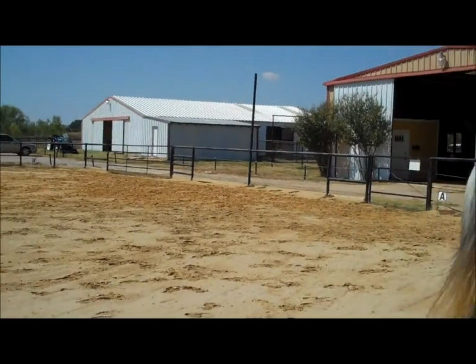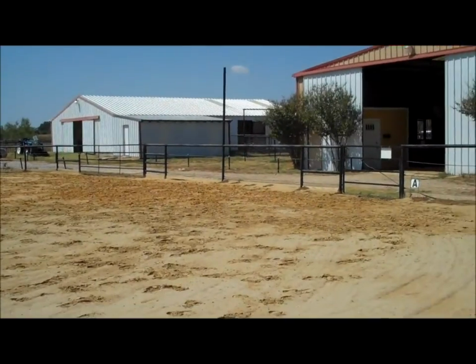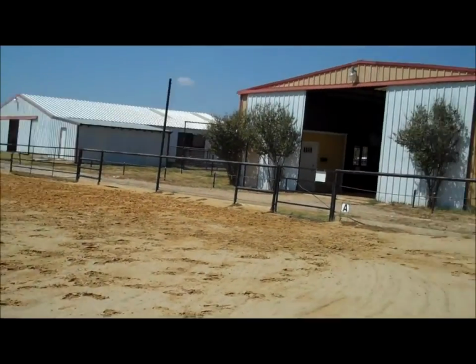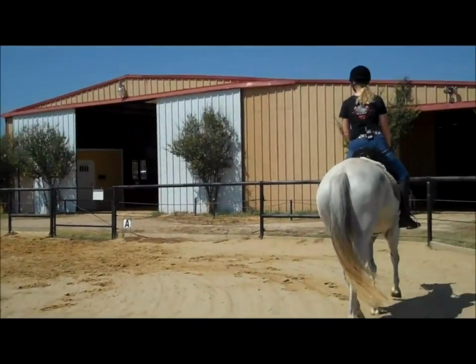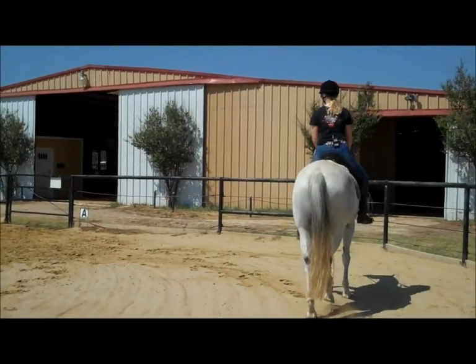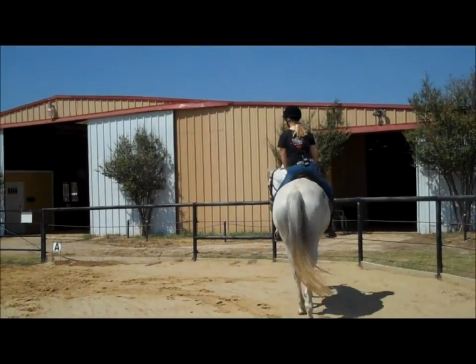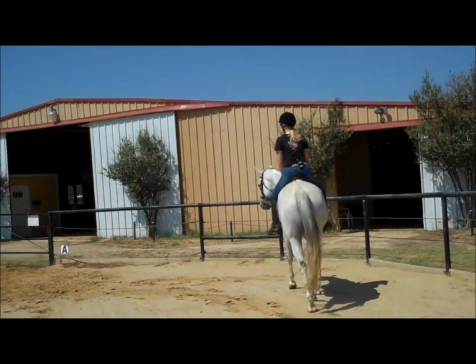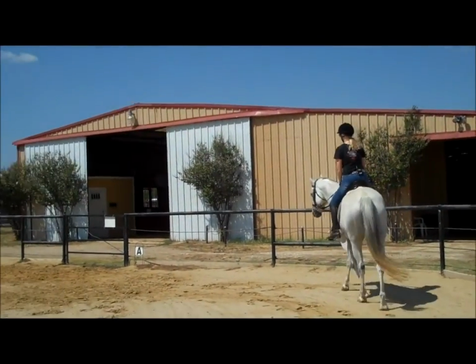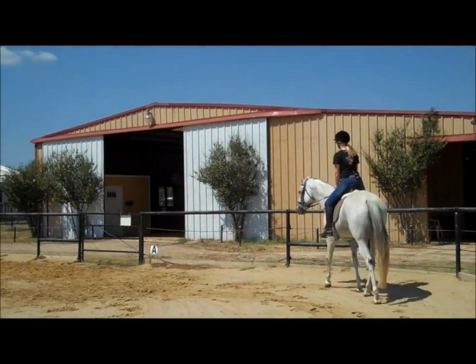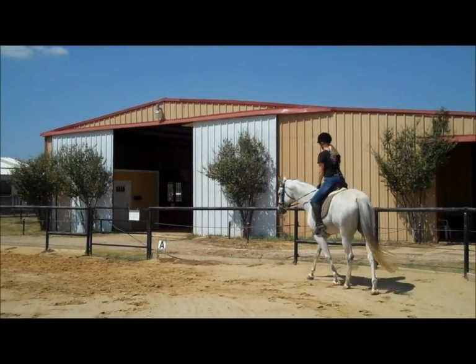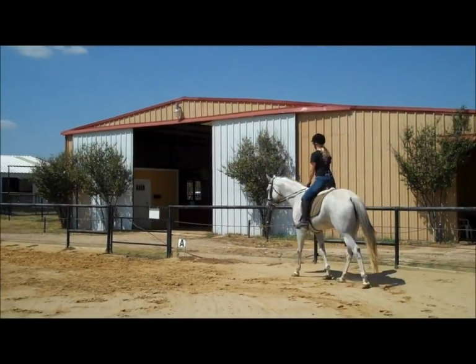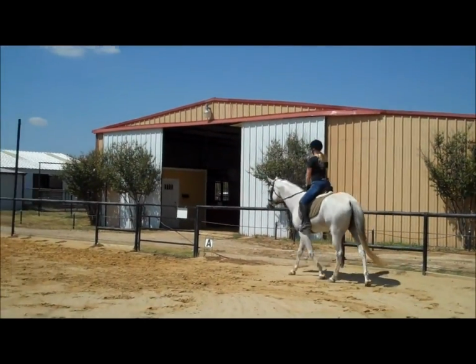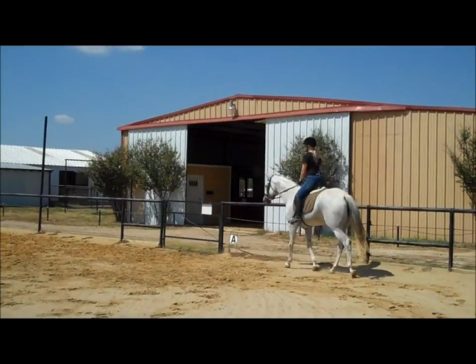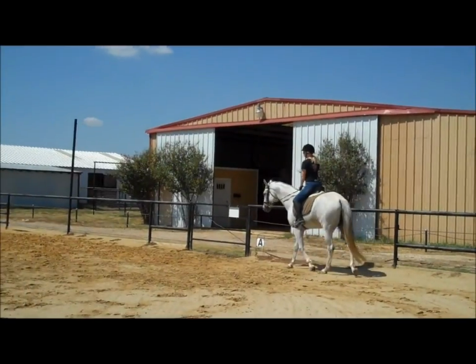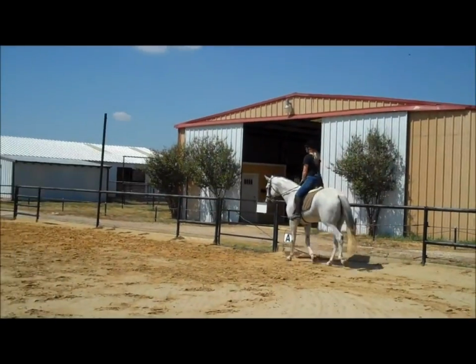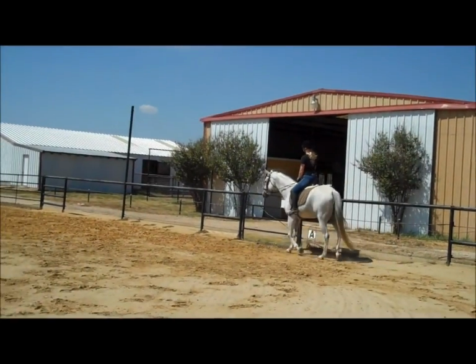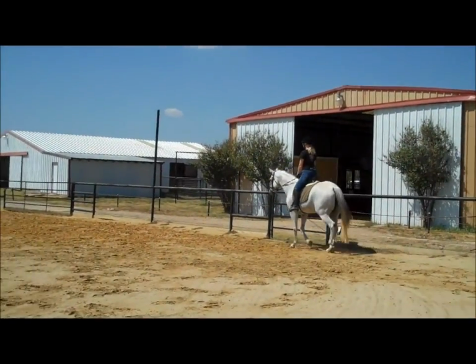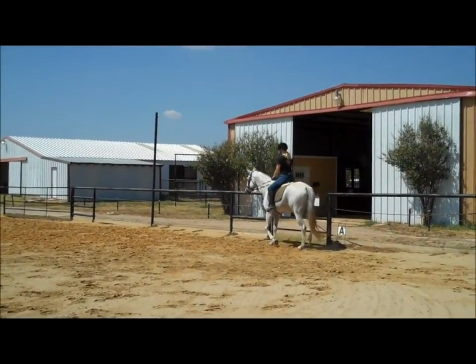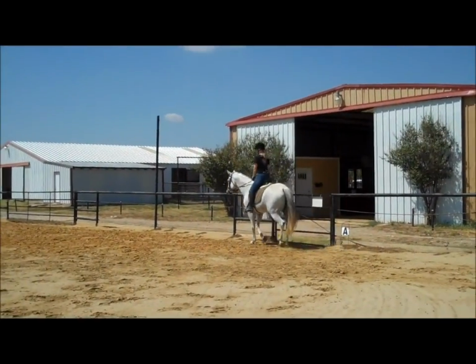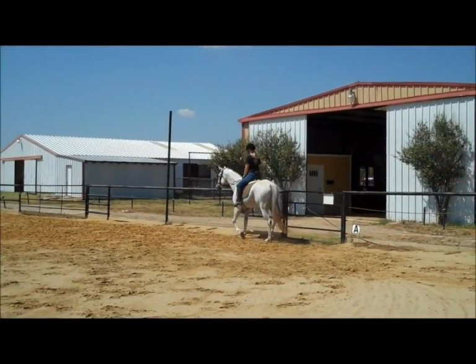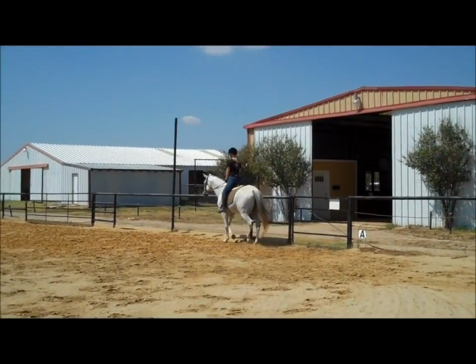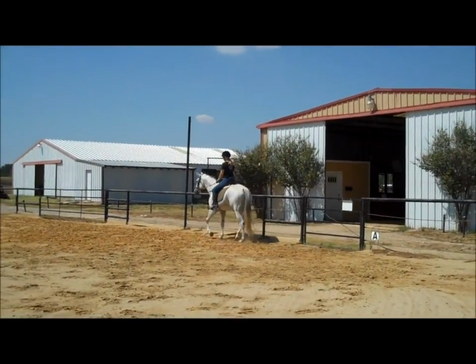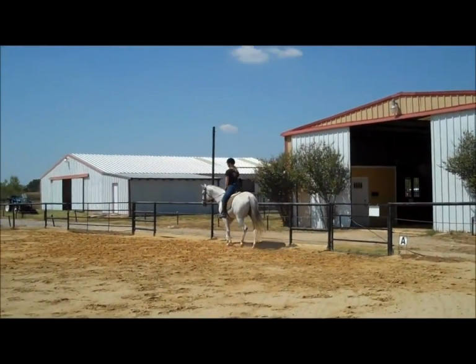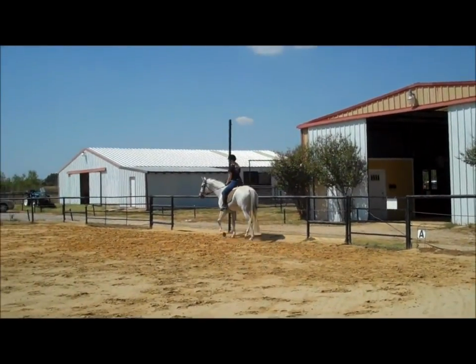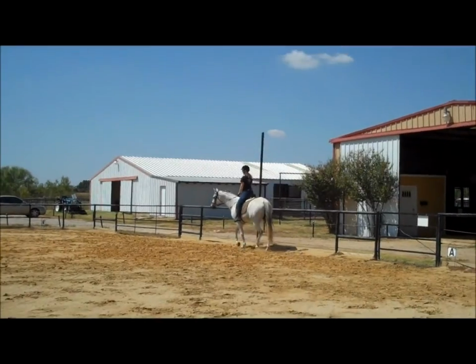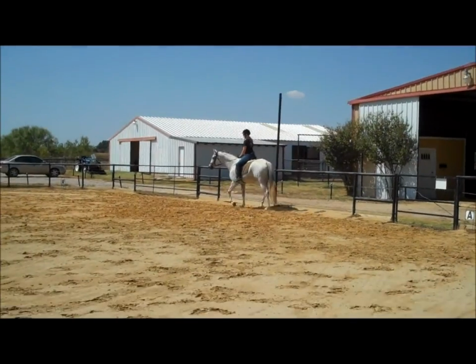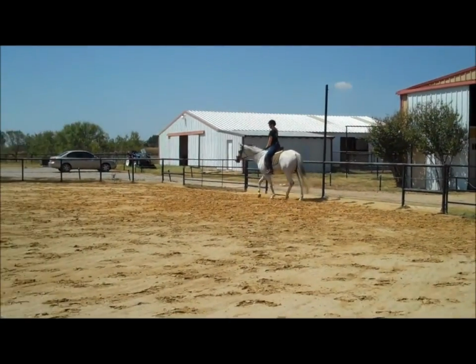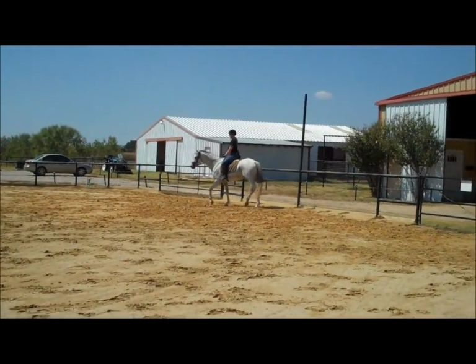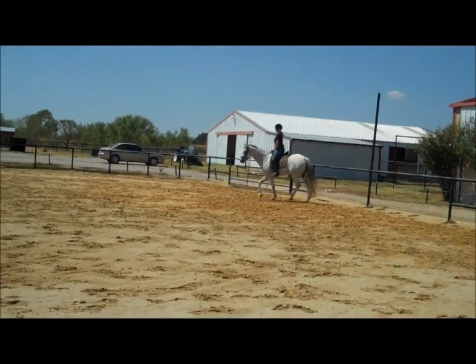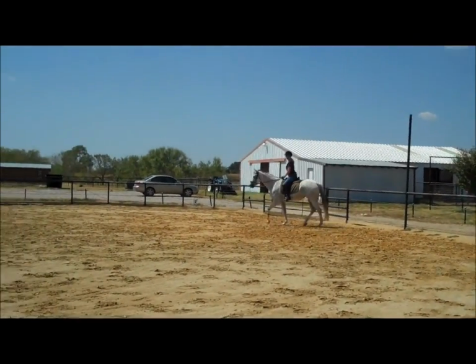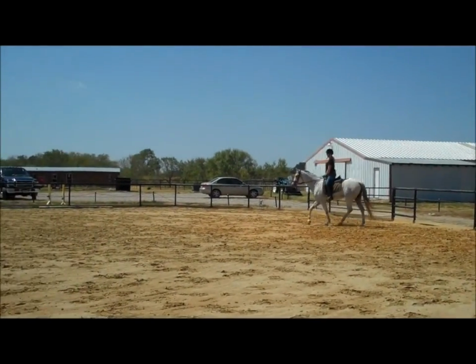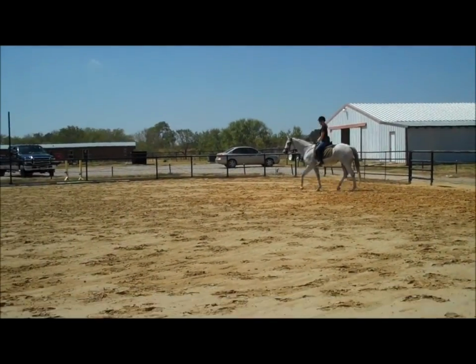So in the middle where the tall light pole is, you're going to circle left 20 meters. All arenas are 20 meters wide. So if you suddenly go, gosh, what's 20 meters? 20 meters is your width of the arena.